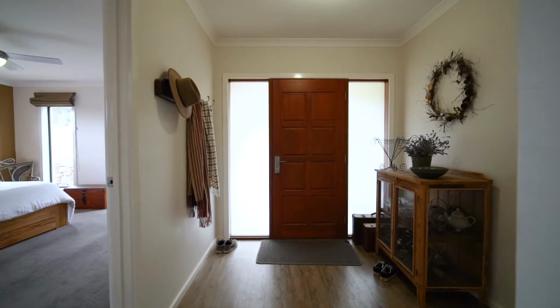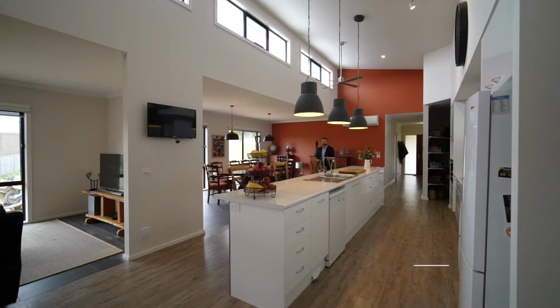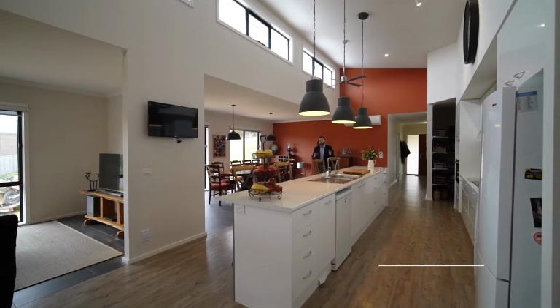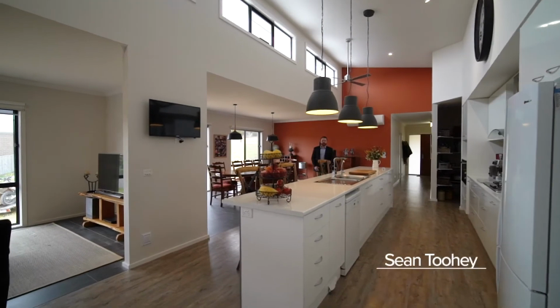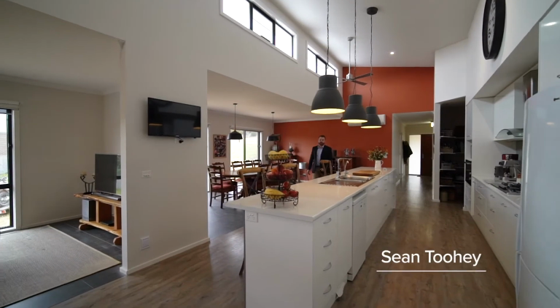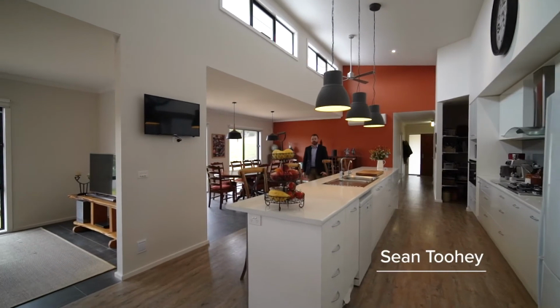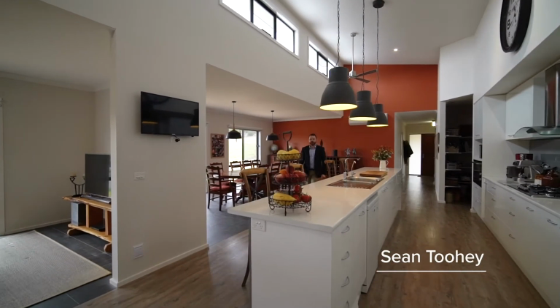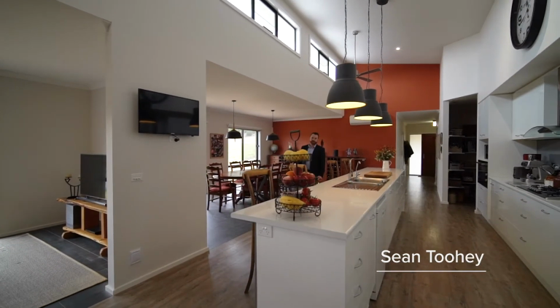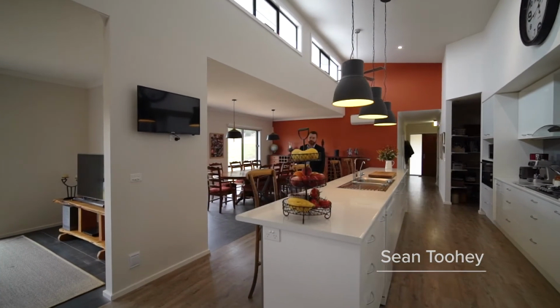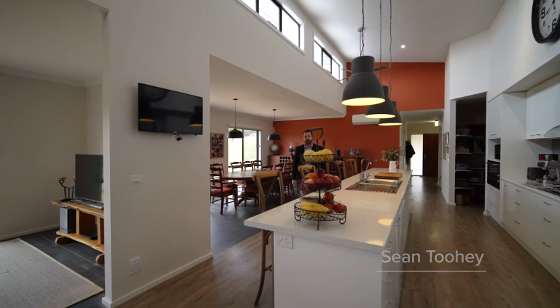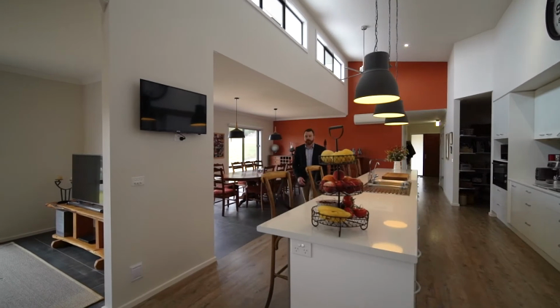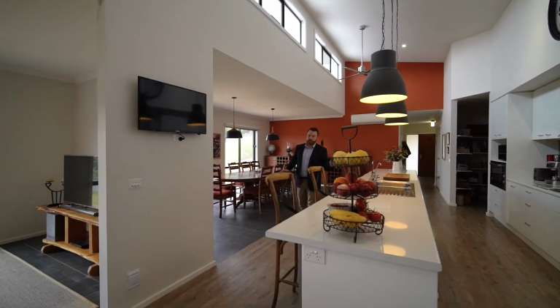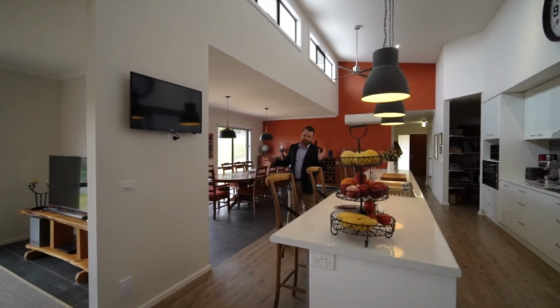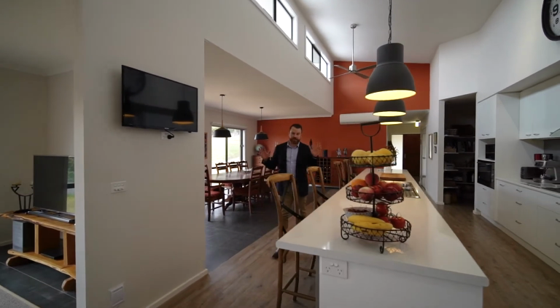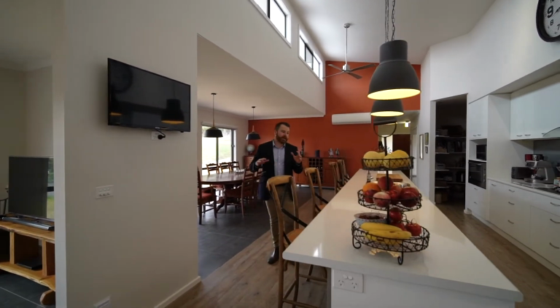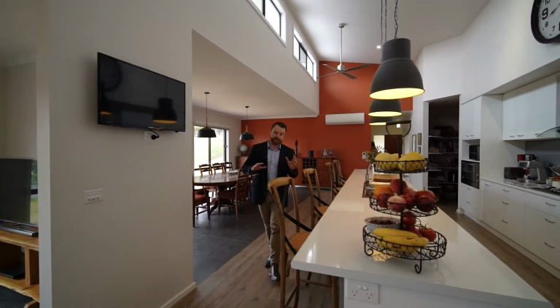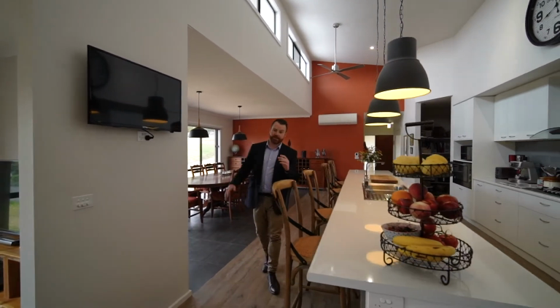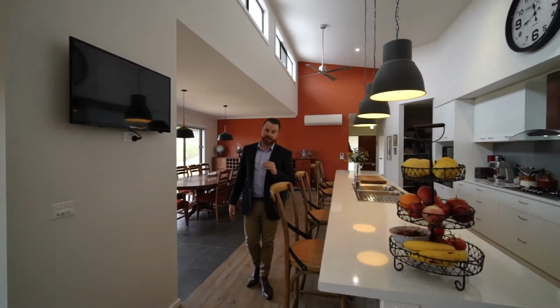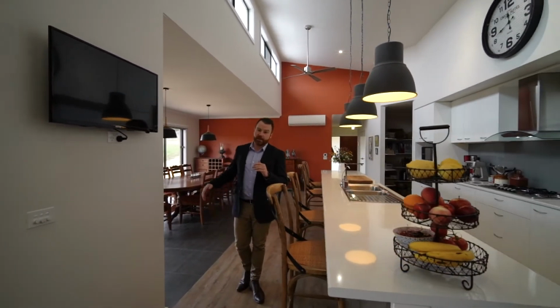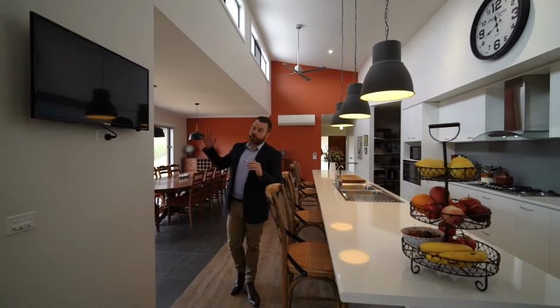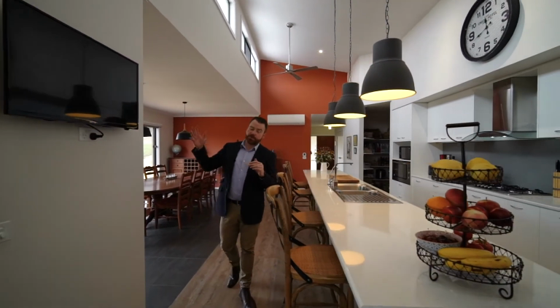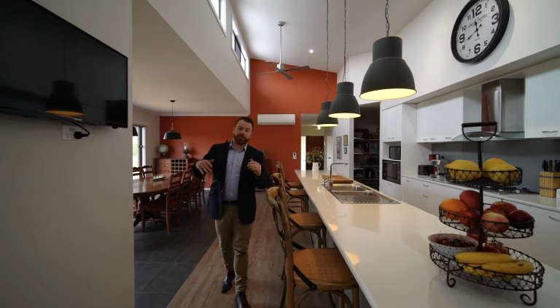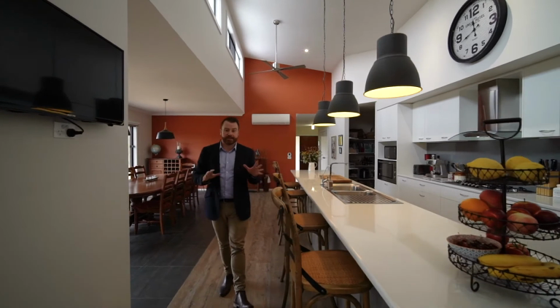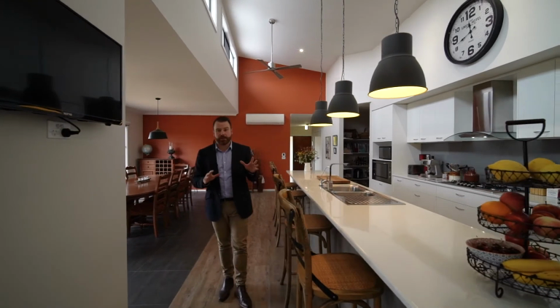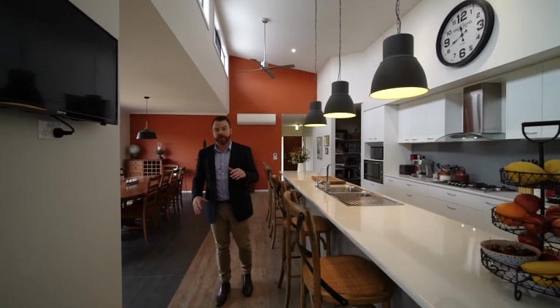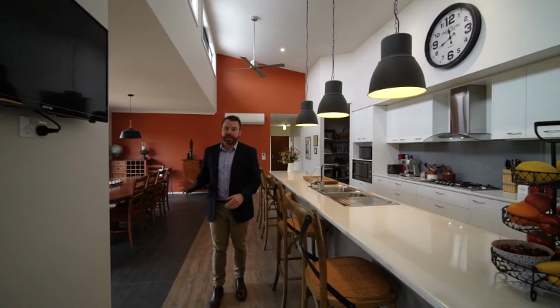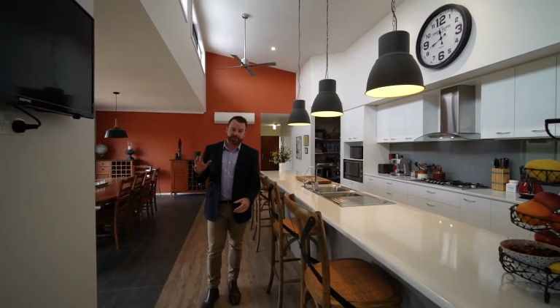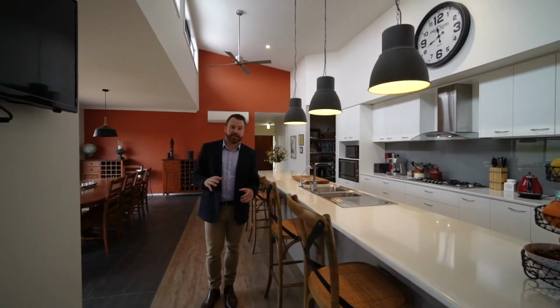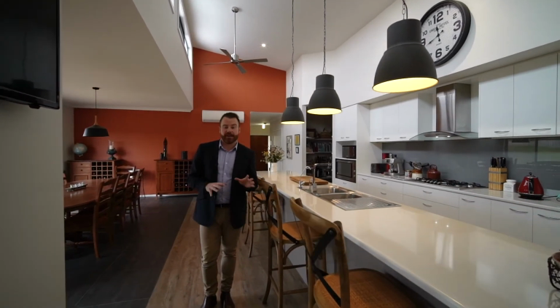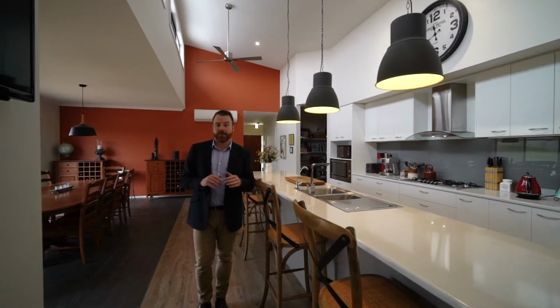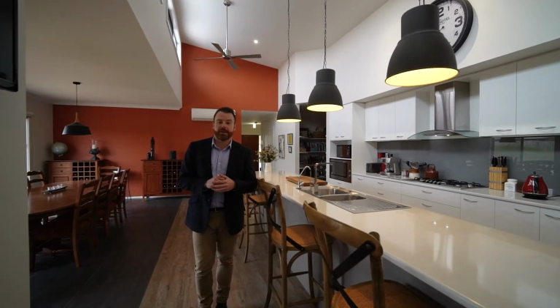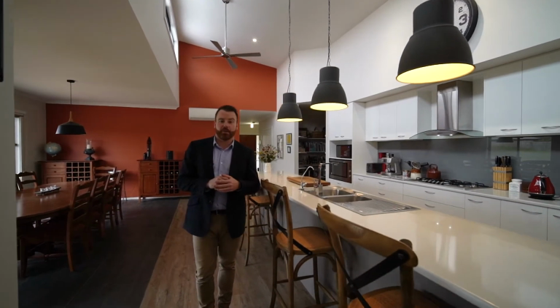An exceptional amount of time and thought has gone into the passive design of this home. It all centralises around this main kitchen, dining, and living space here, and we've got huge north-facing double-glazed windows and extra insulation to help minimise the heating and cooling.